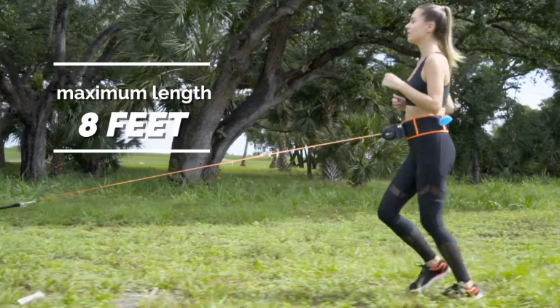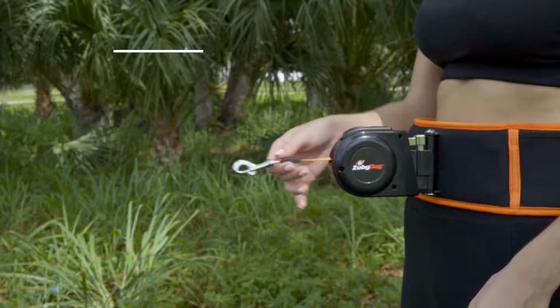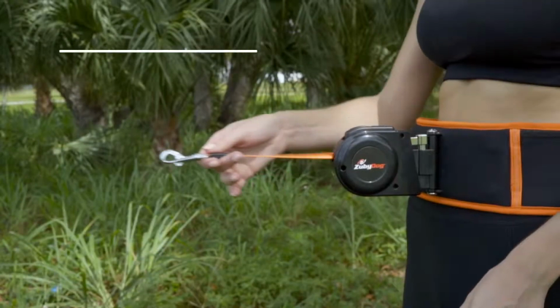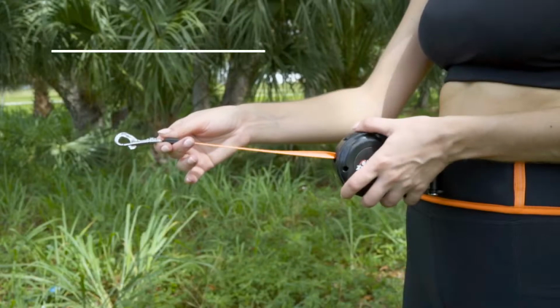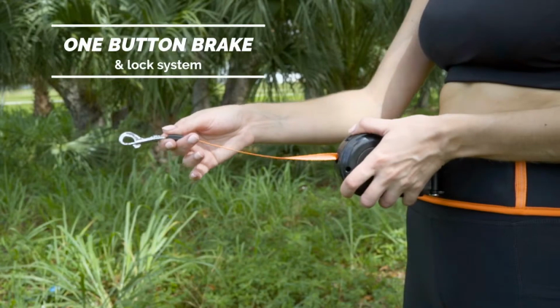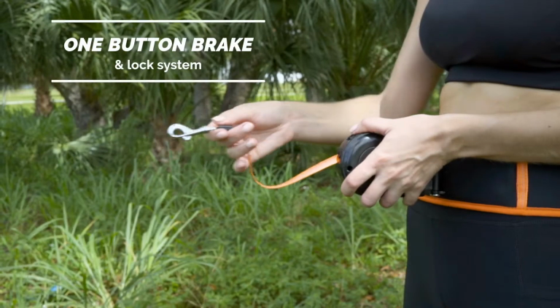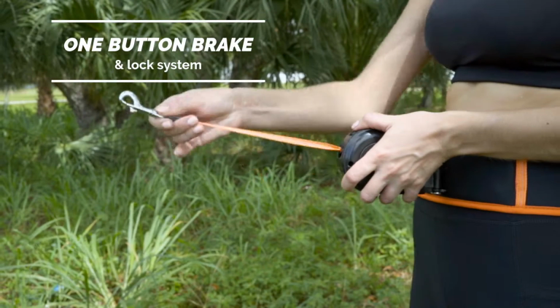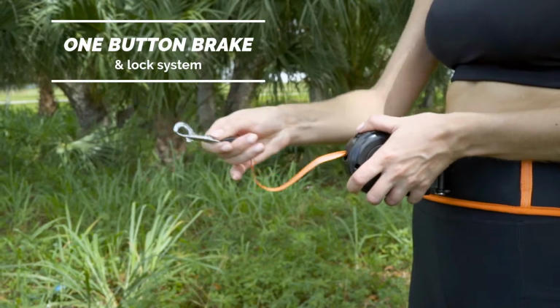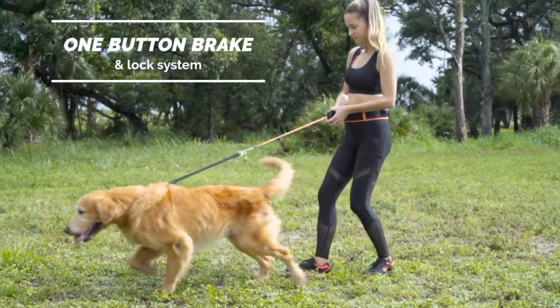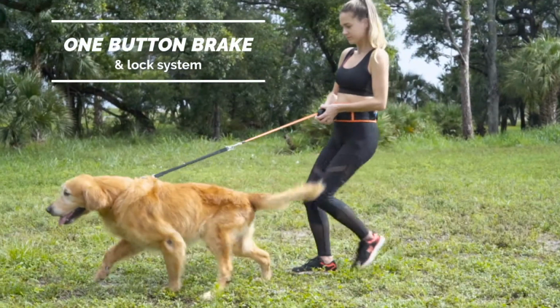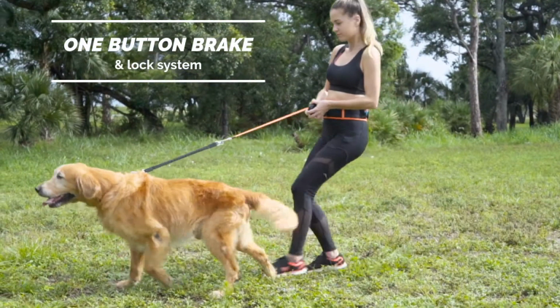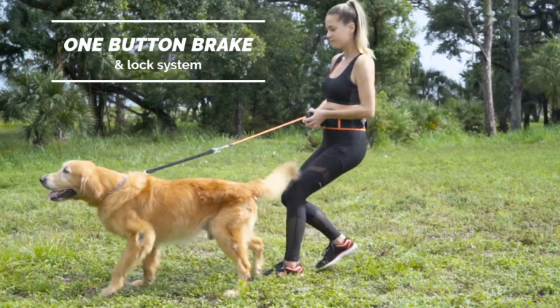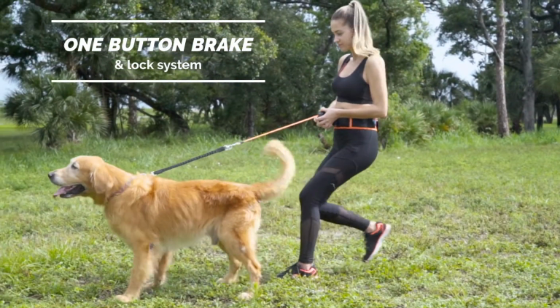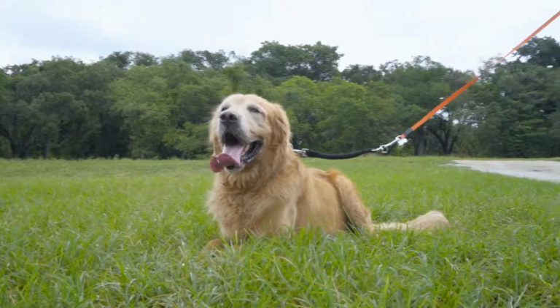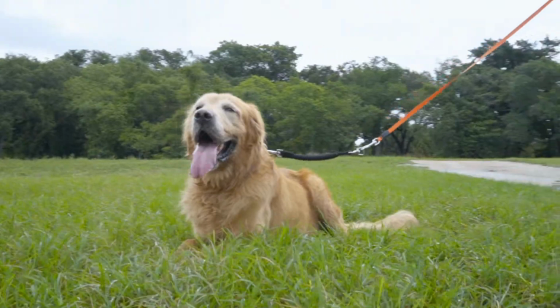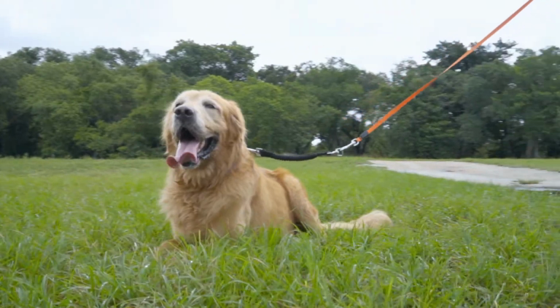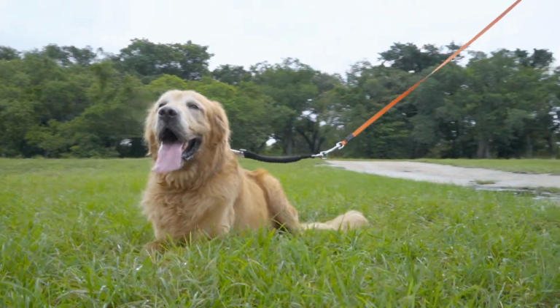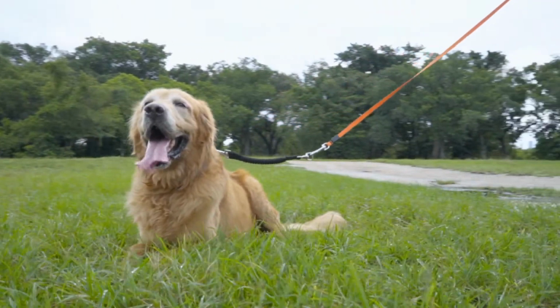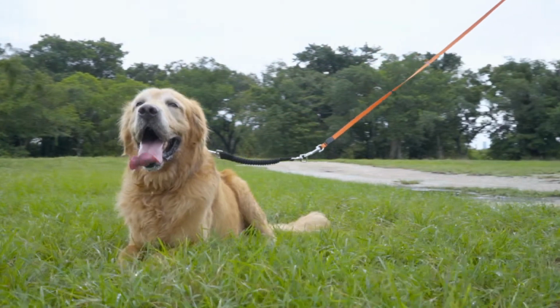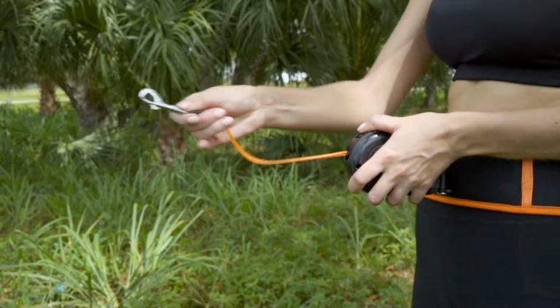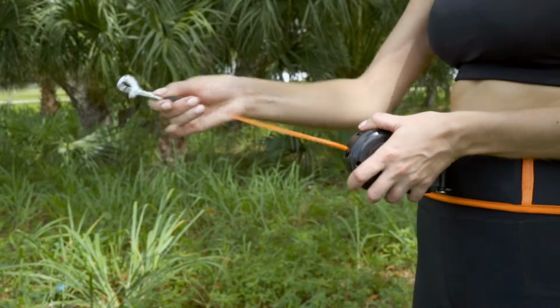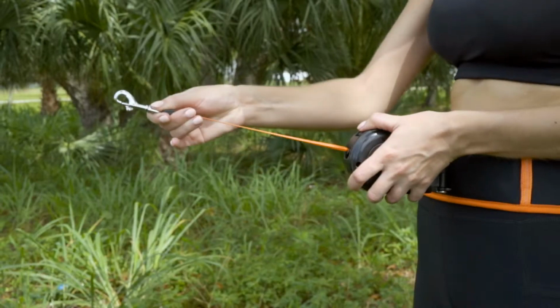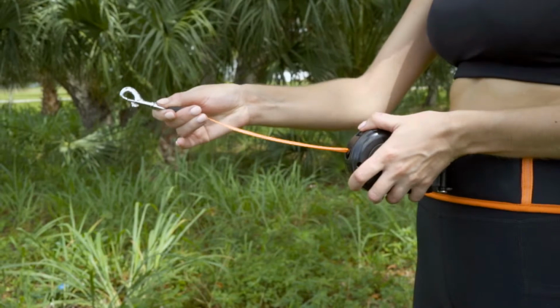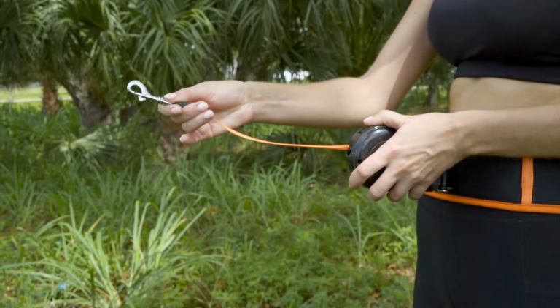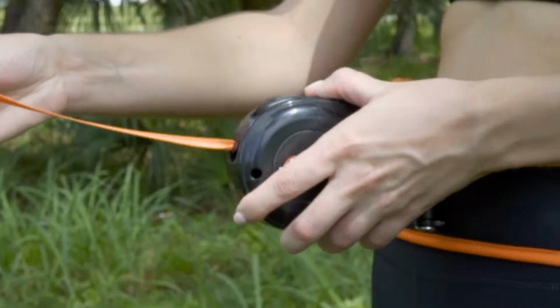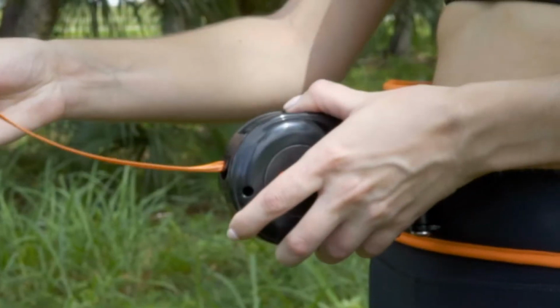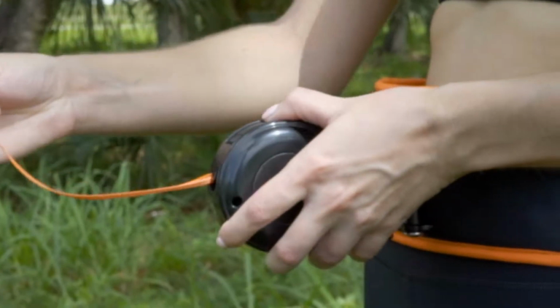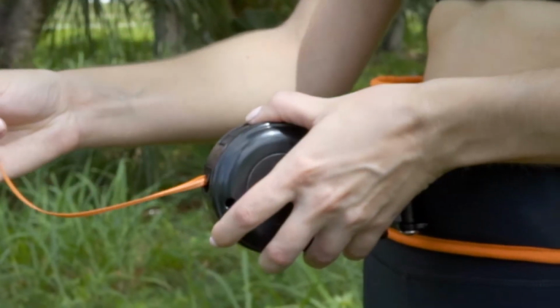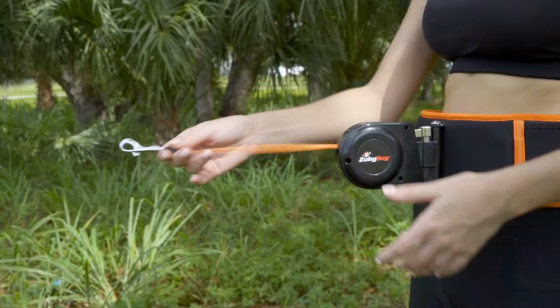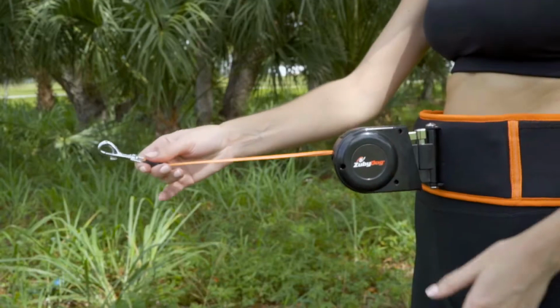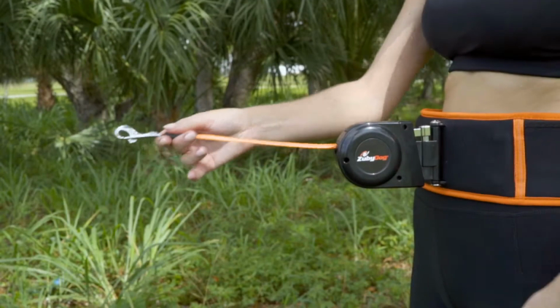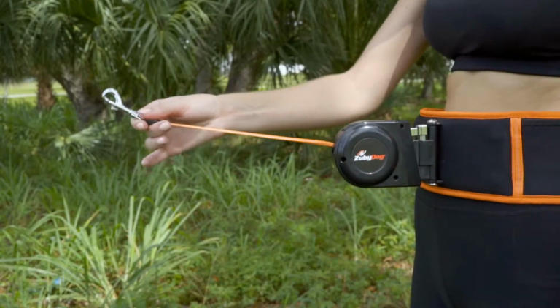The one-button brake and lock system allows you to be in complete control of your dog at all times. You can brake intermittently or lock the leash to a set length with a push of a button.